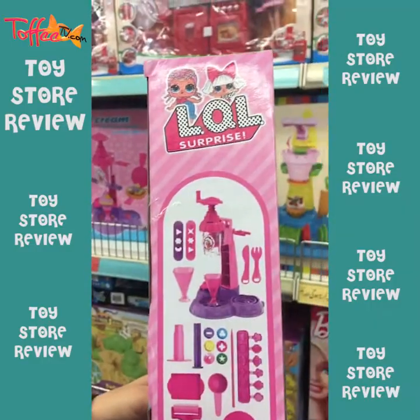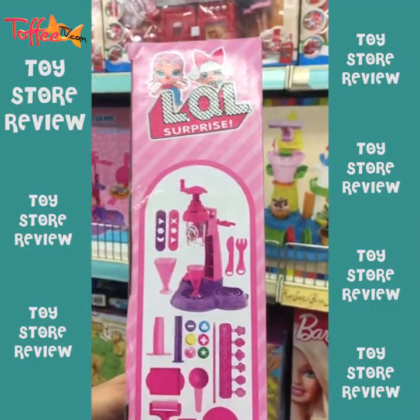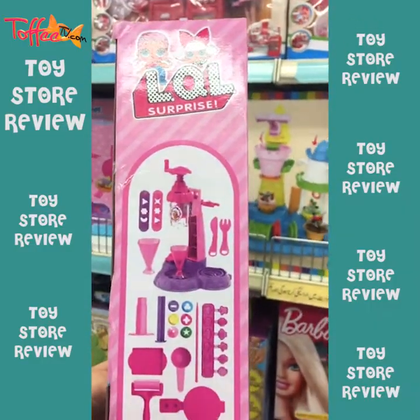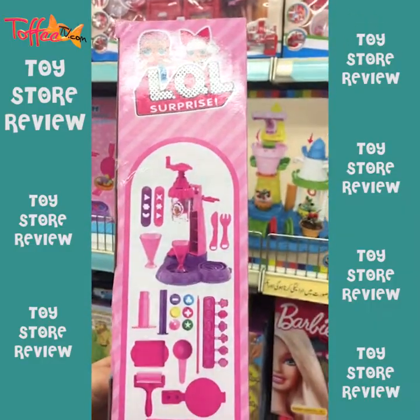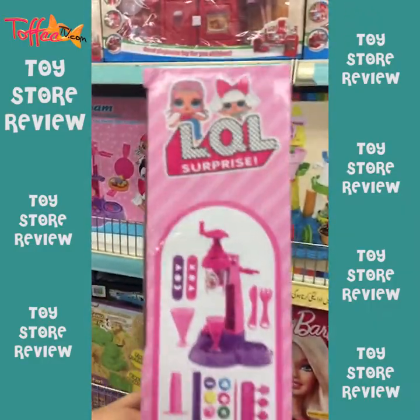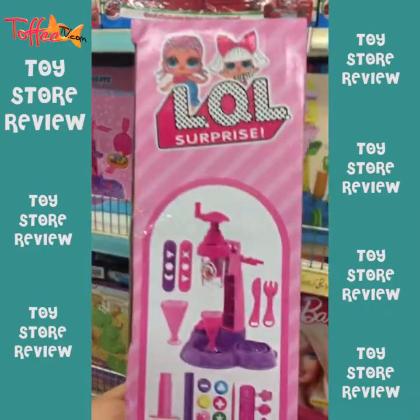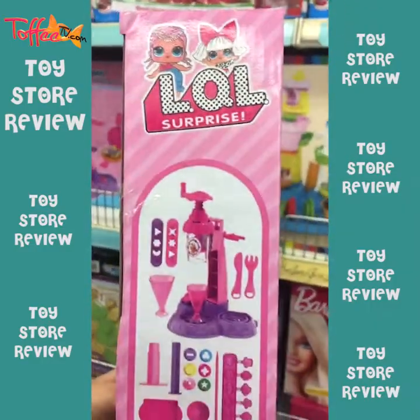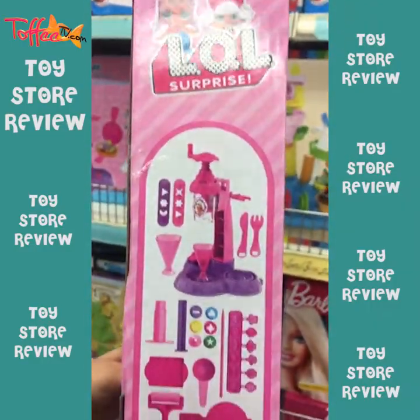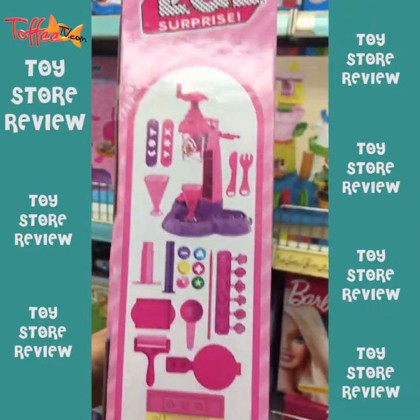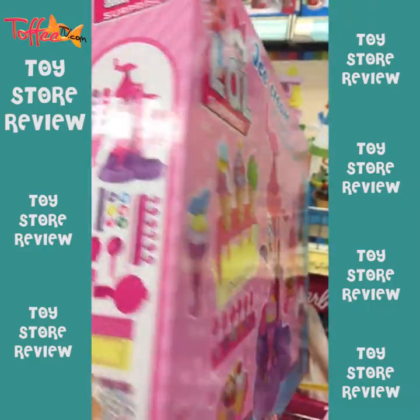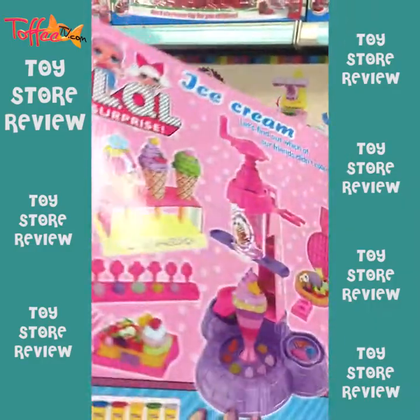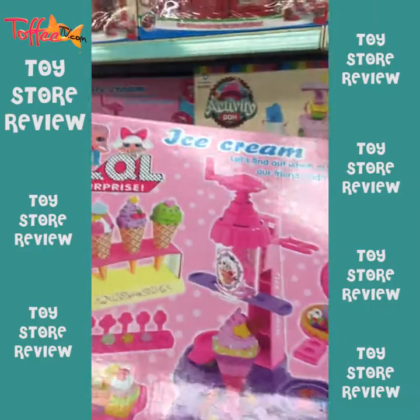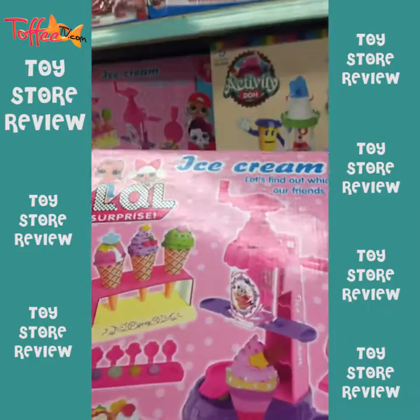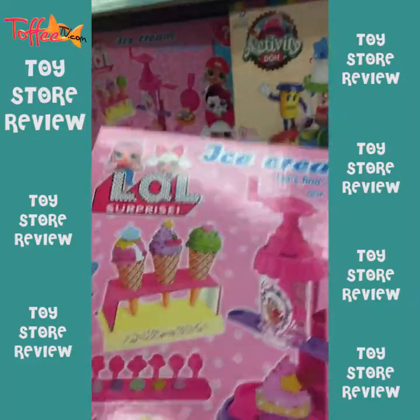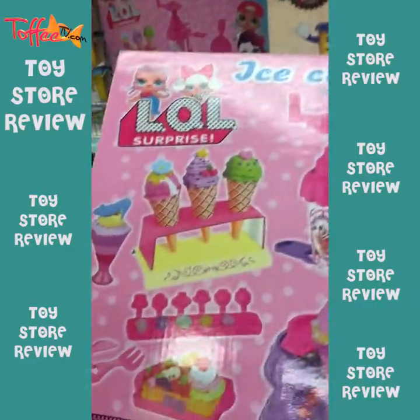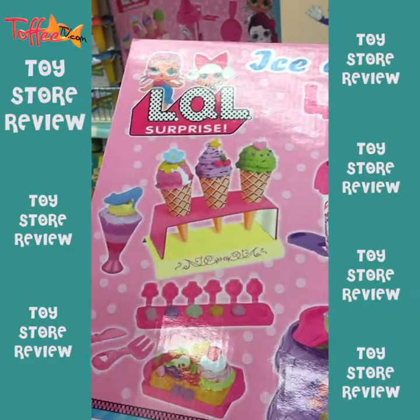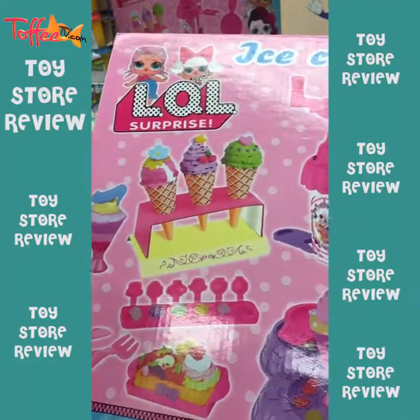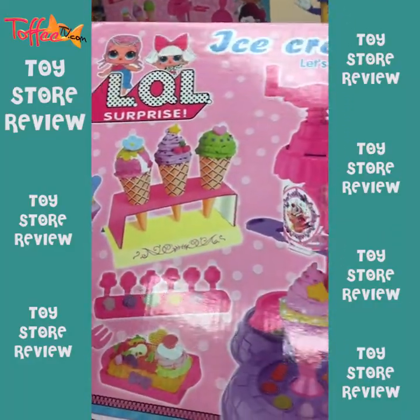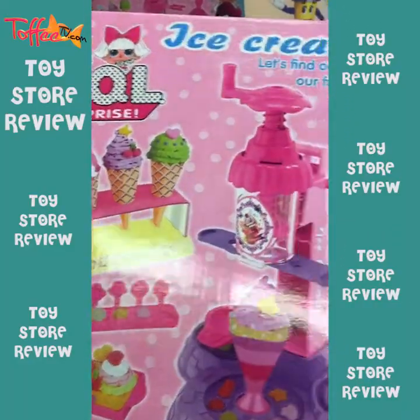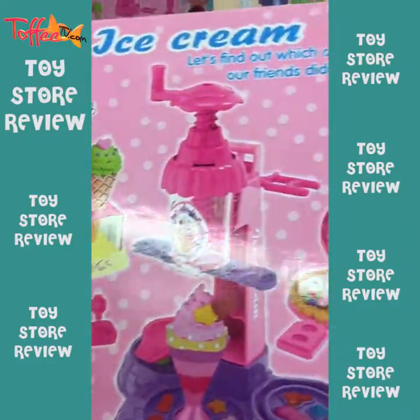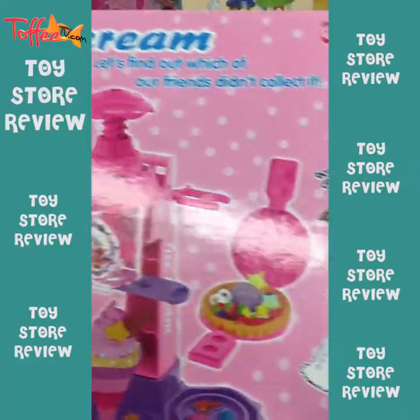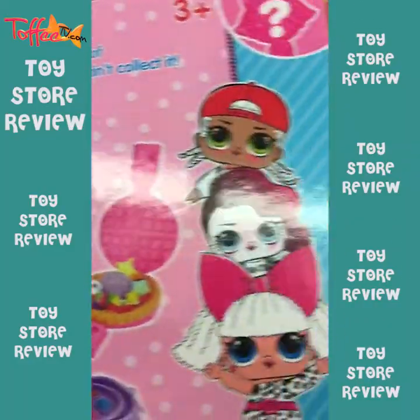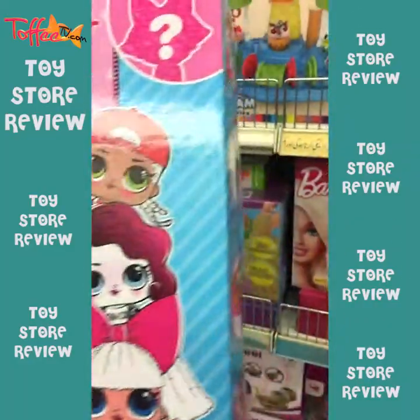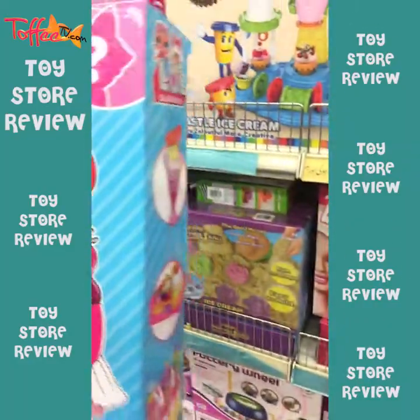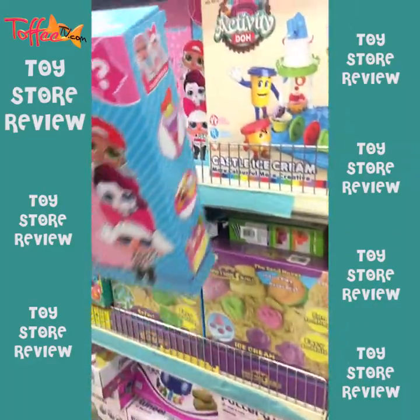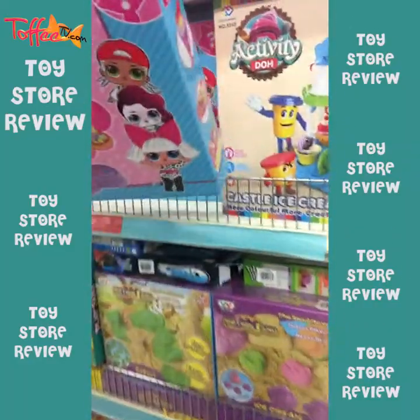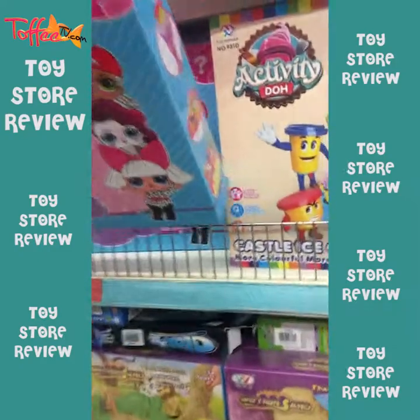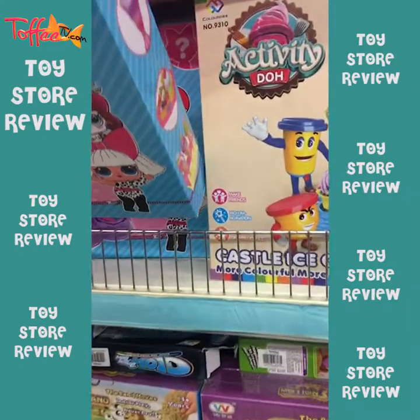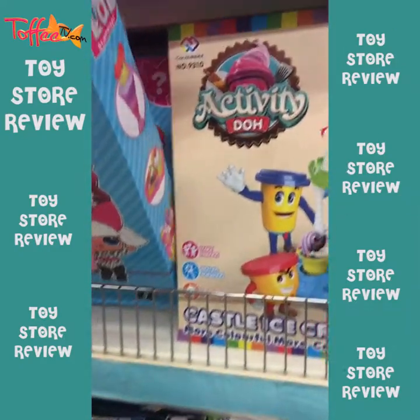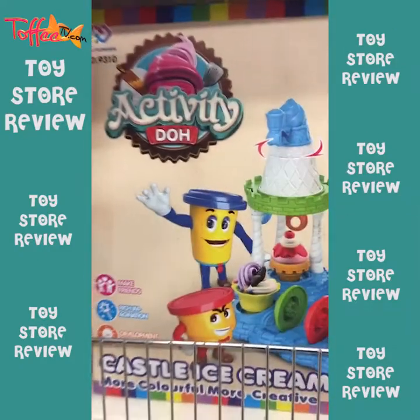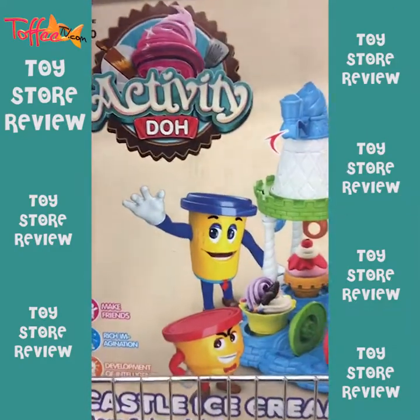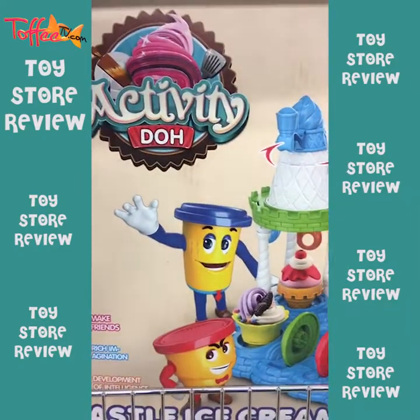These are all things inside the bowl. LOL Surprise! What a great gift! If you want, you can give us this gift on Toffee TV.